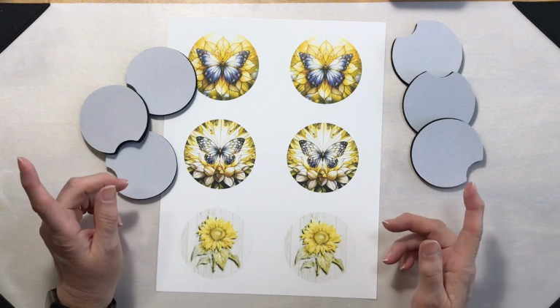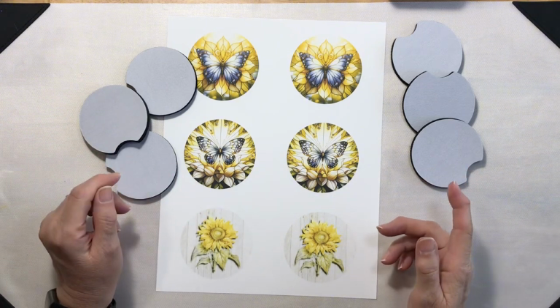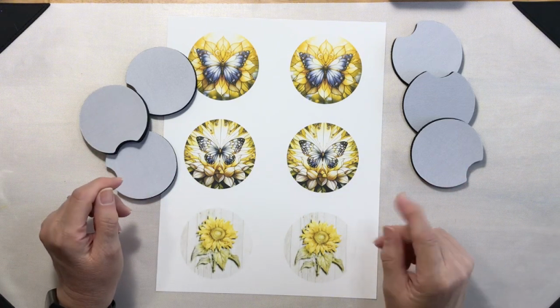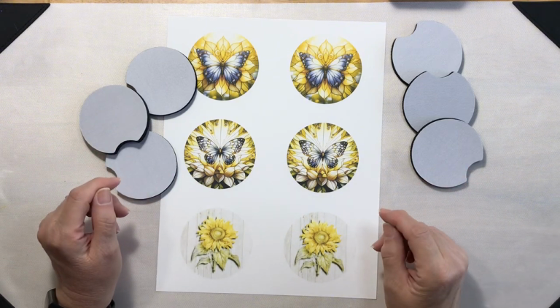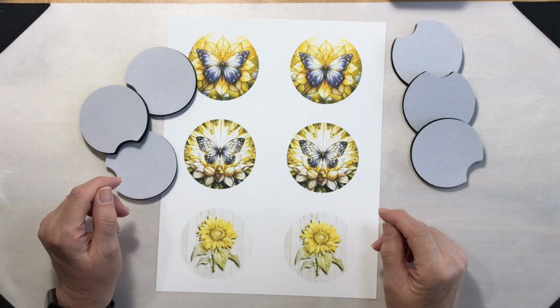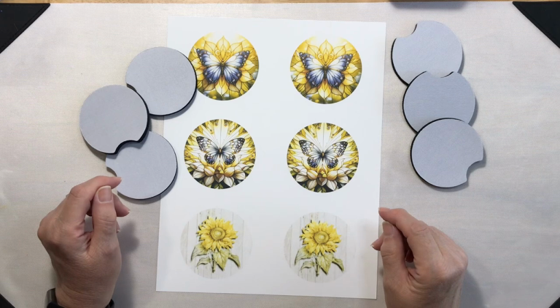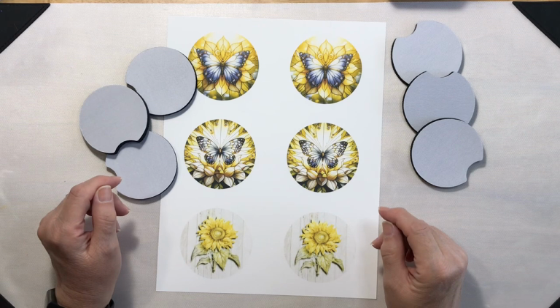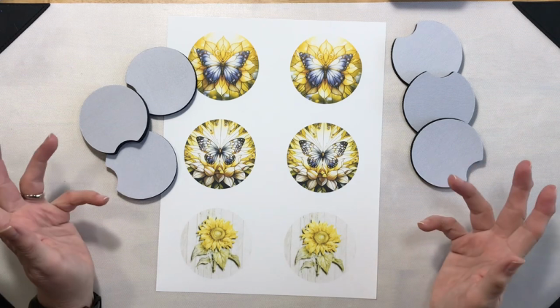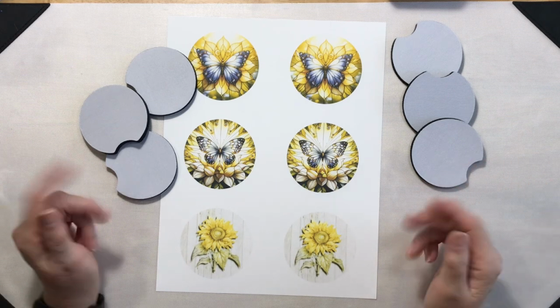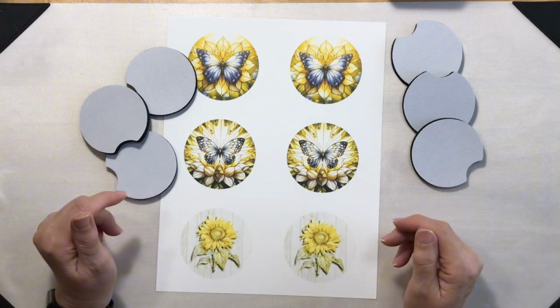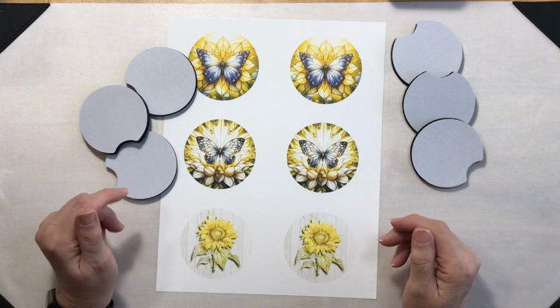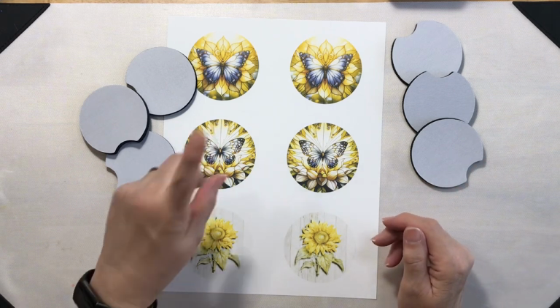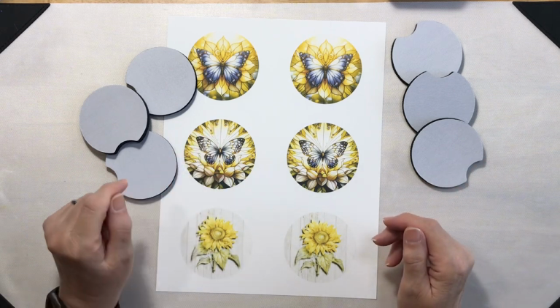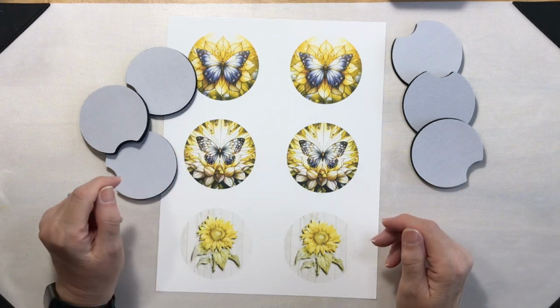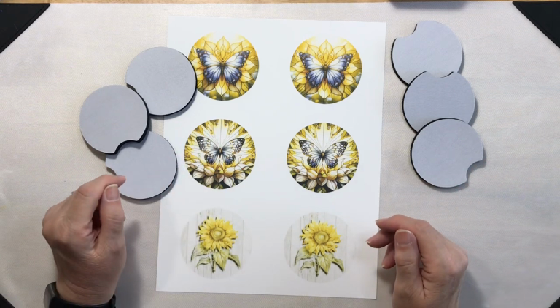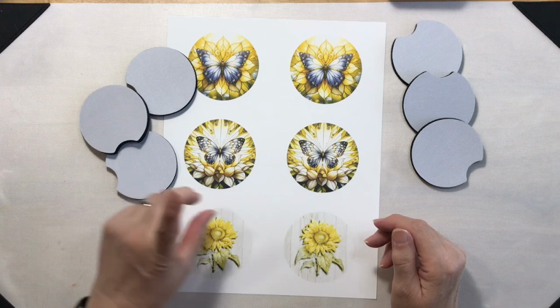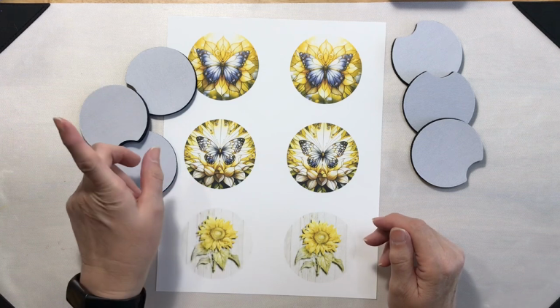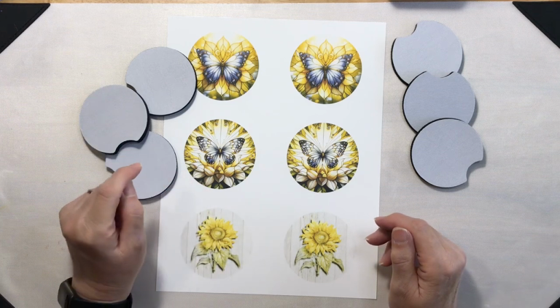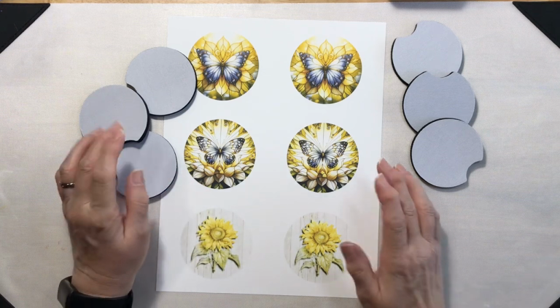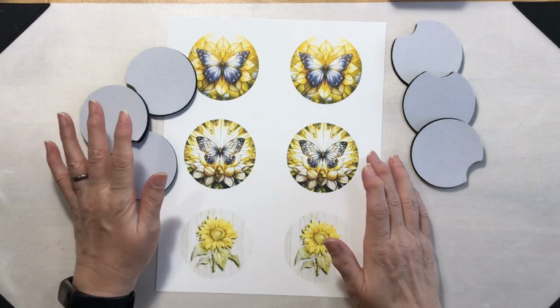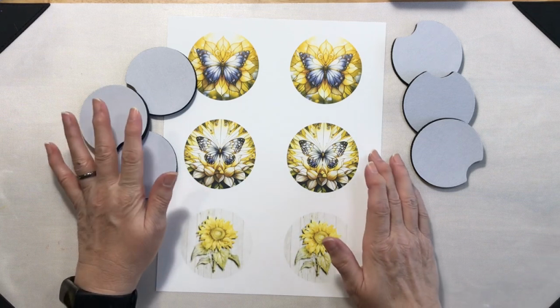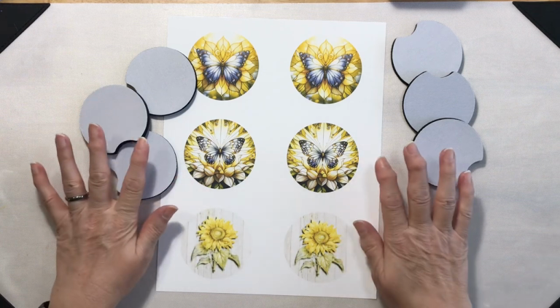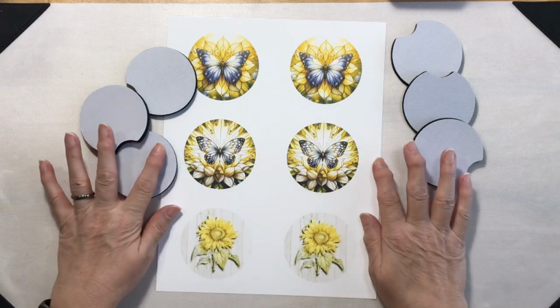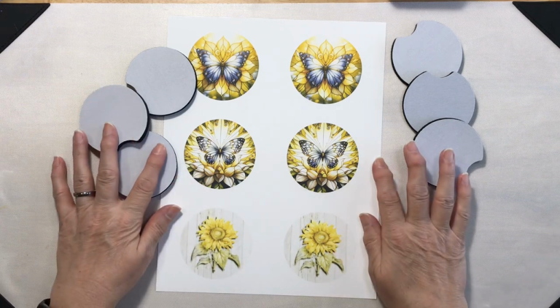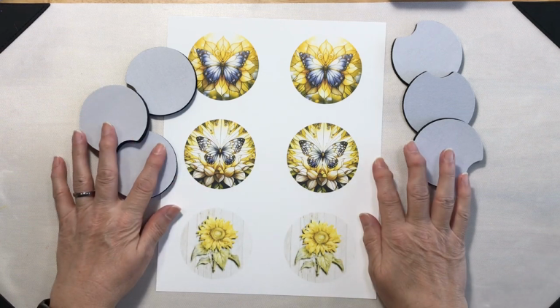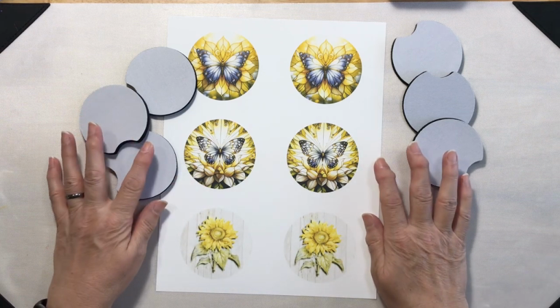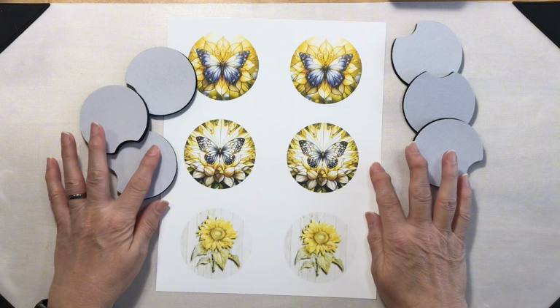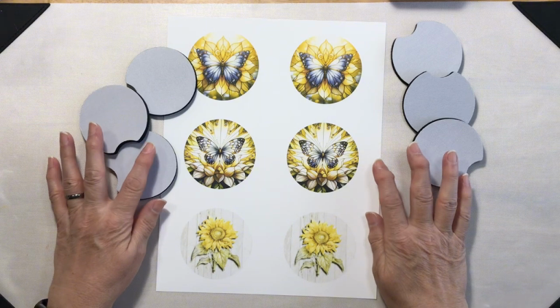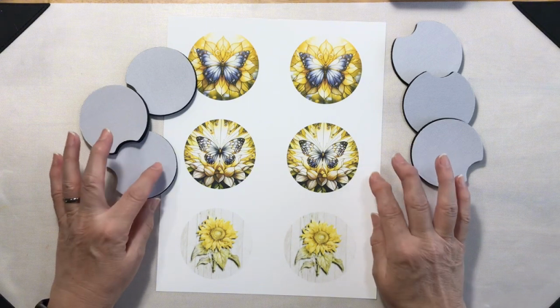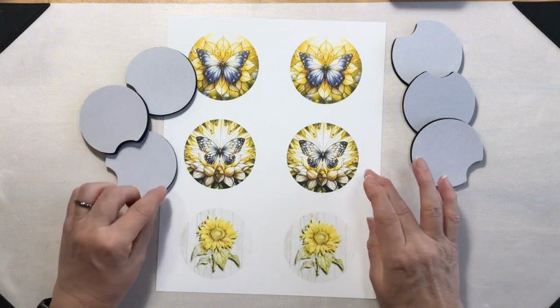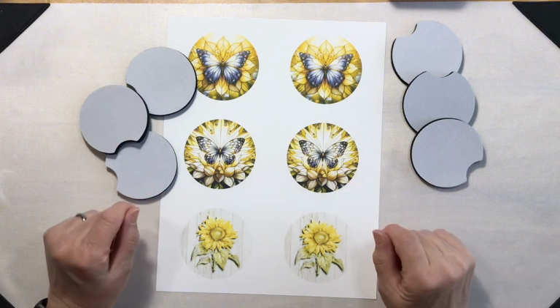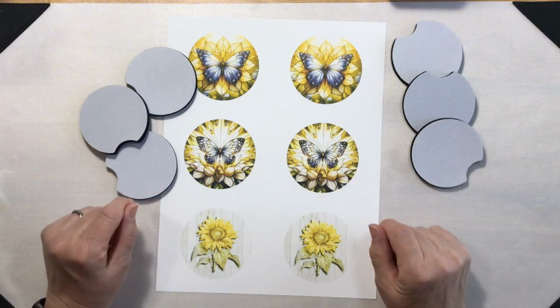Hey everyone, it's Lean from ColoradoLean.com. Welcome back to the craft room. Let's dive right into this project by heading over to Canva, where I'll show you how I set up a template to use with my Bing AI generated images.